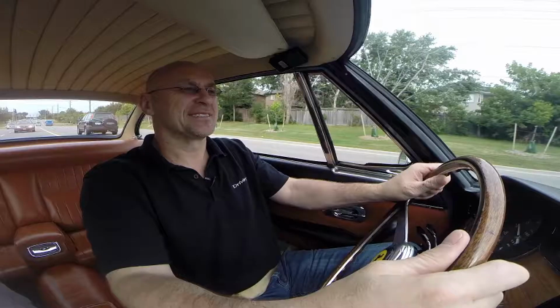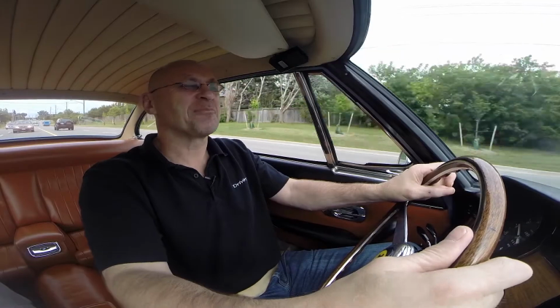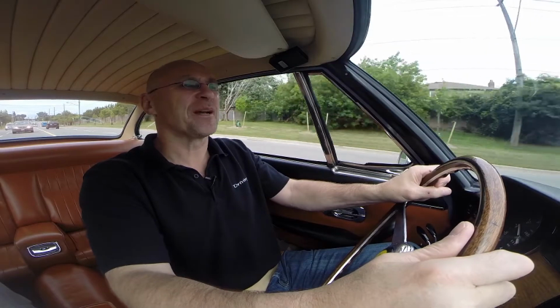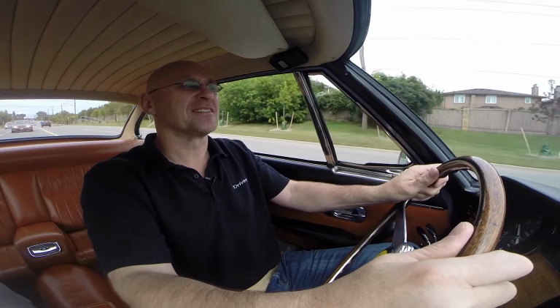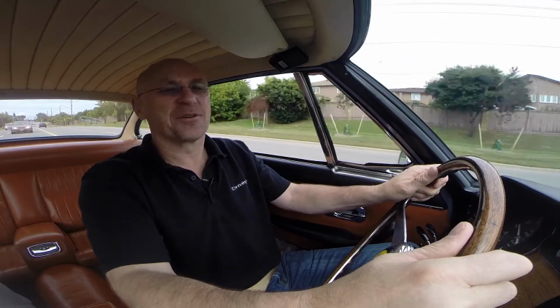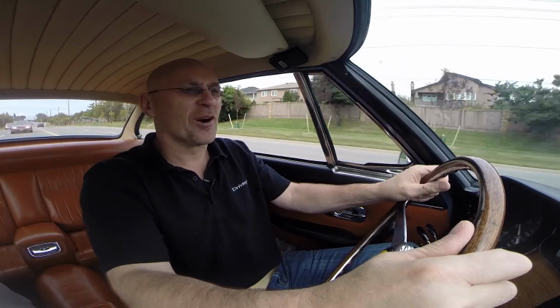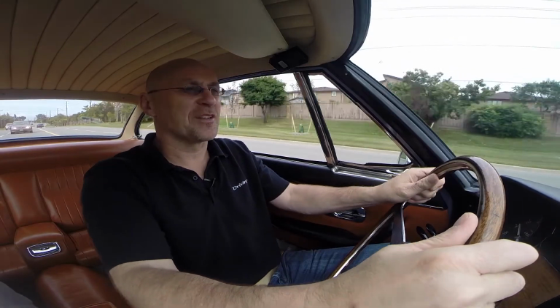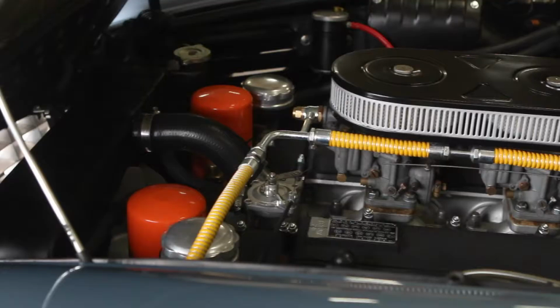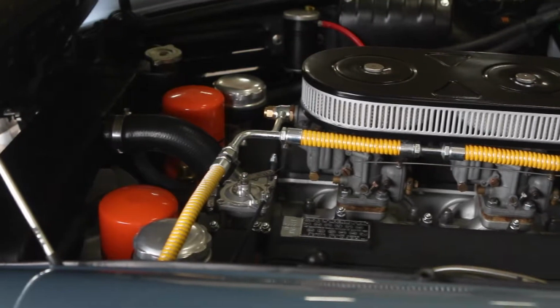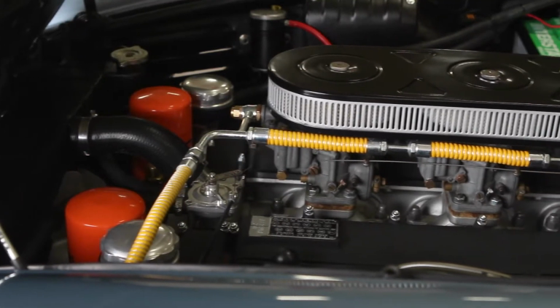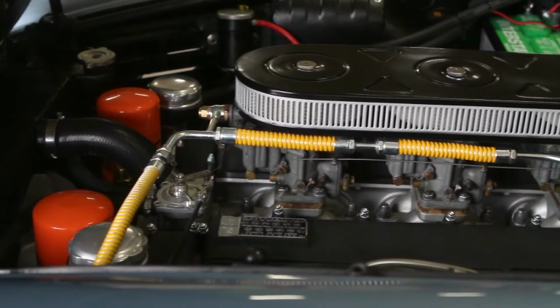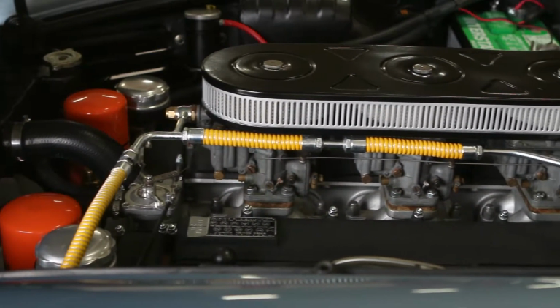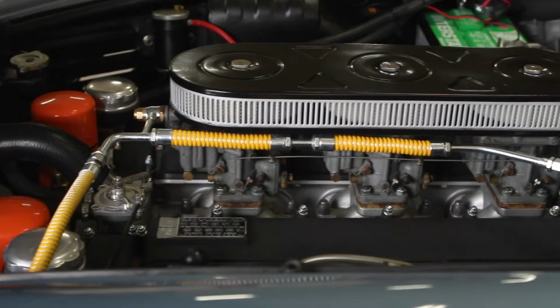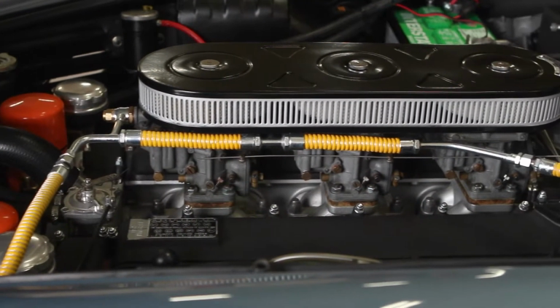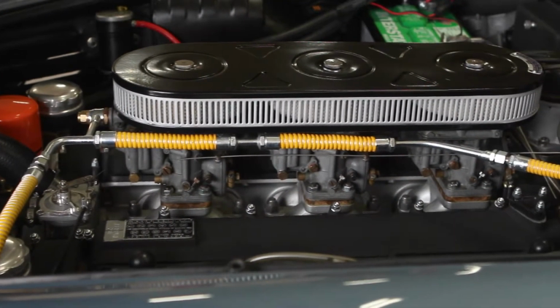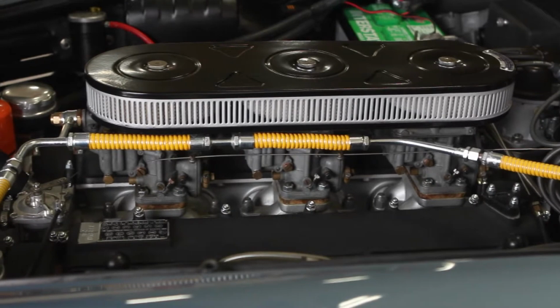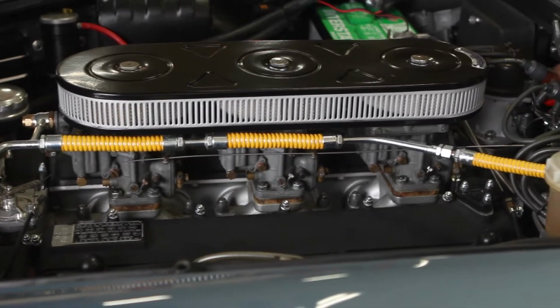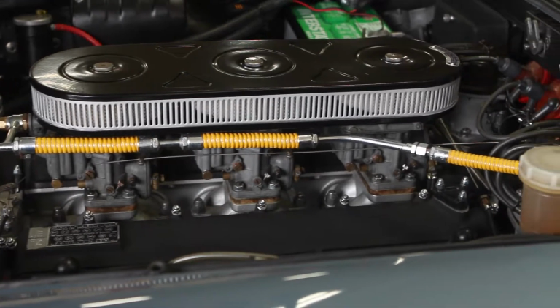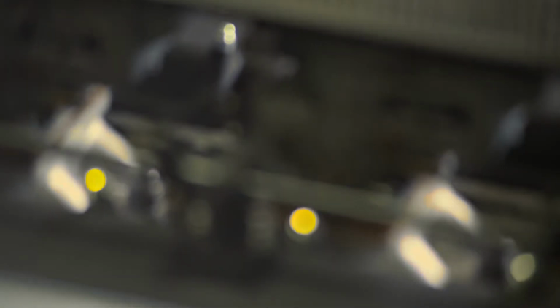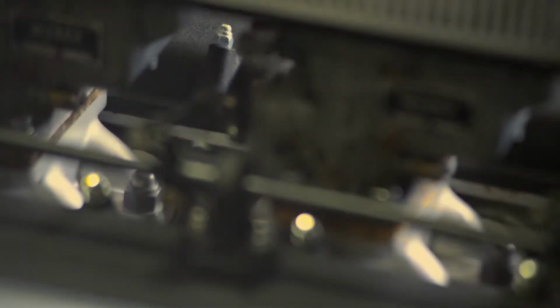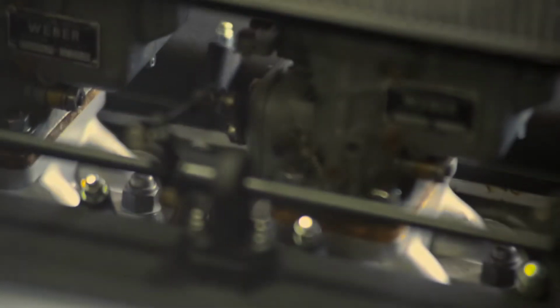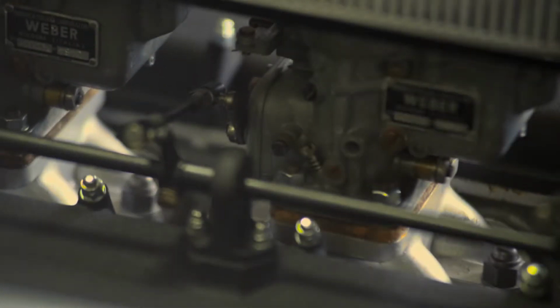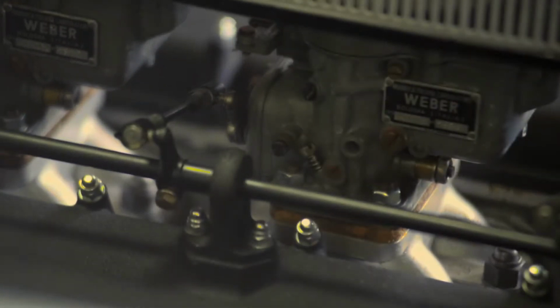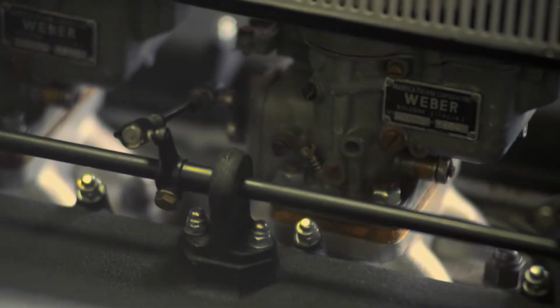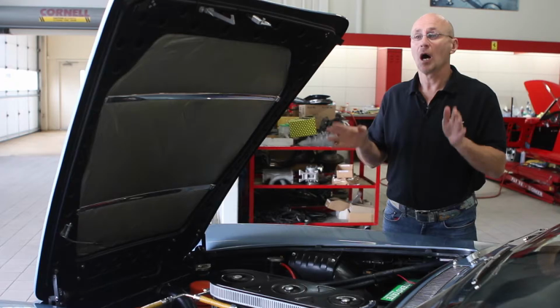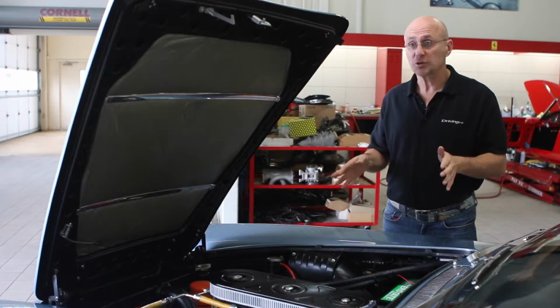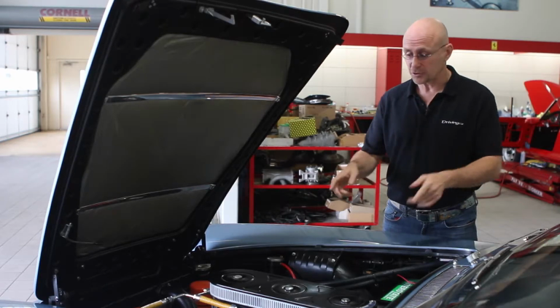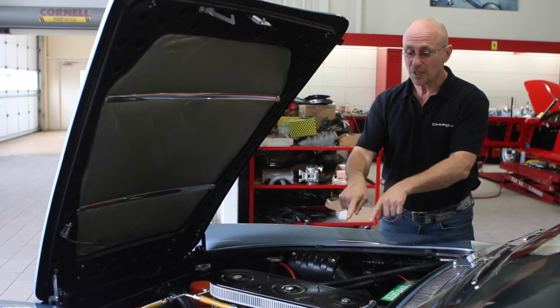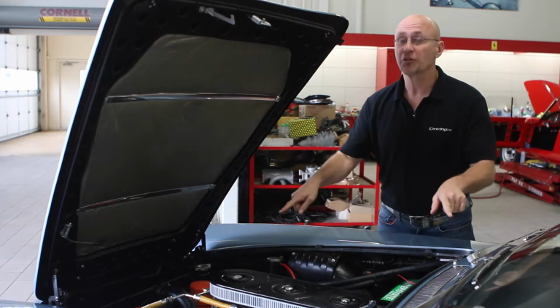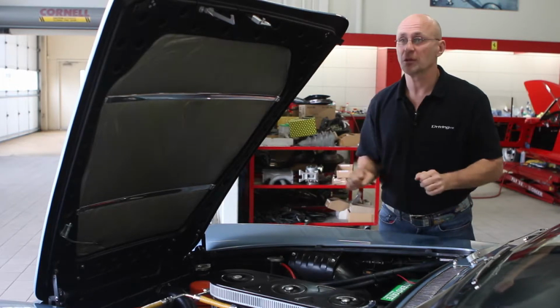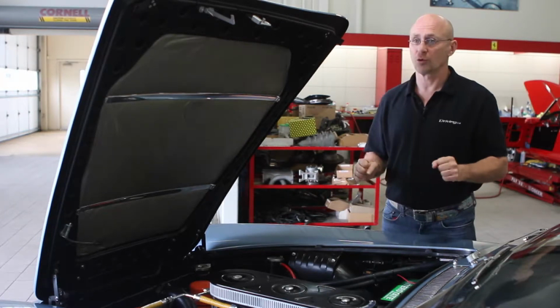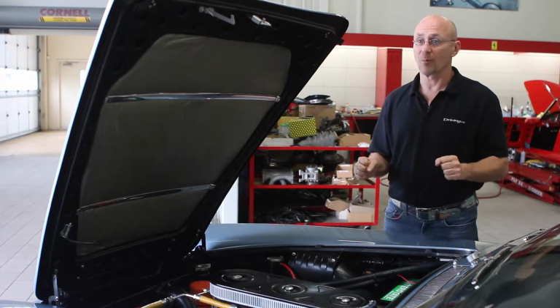There ain't much better than the sound of a Ferrari V12. This is a four-liter version of Colombo's classic V12 — 300 horsepower. Unlike some of the higher horsepower versions, this only has three dual-throat Webers.